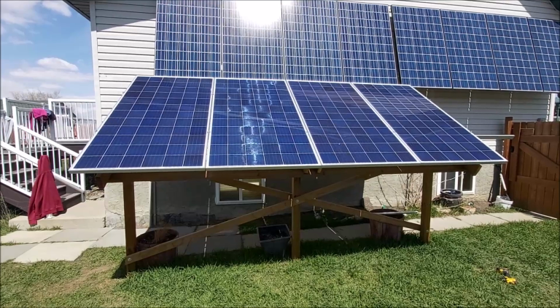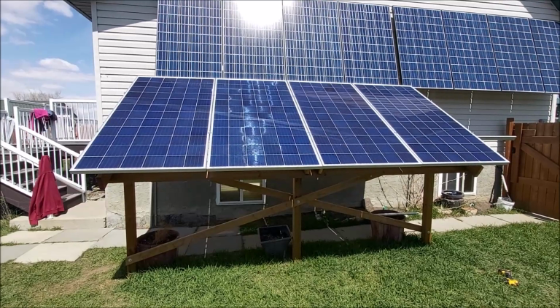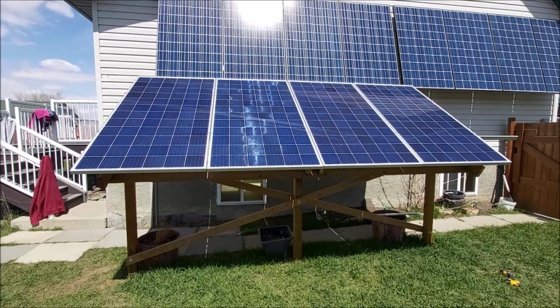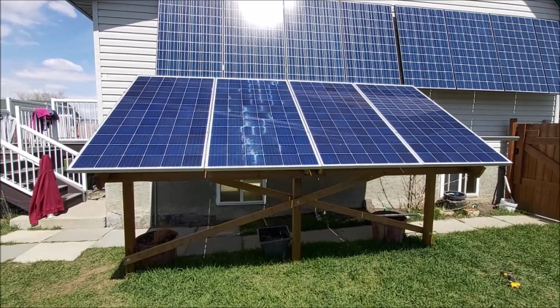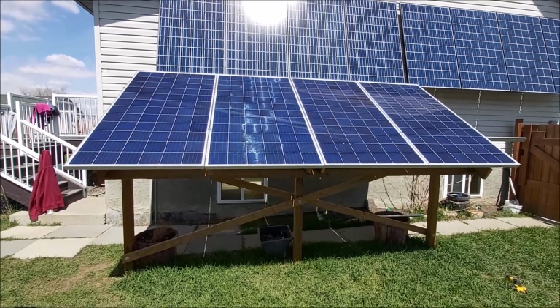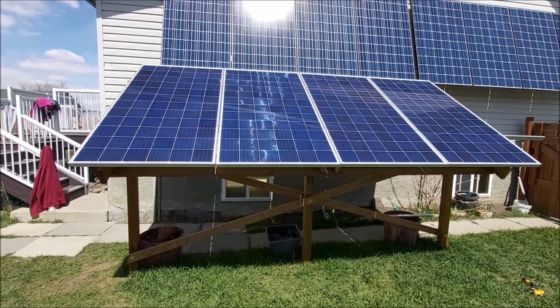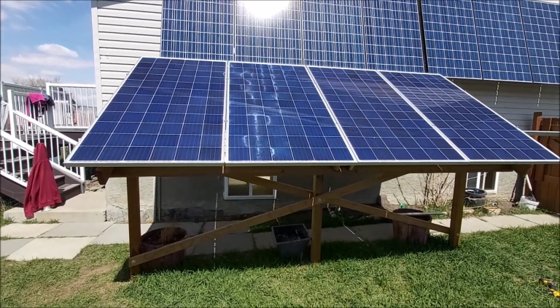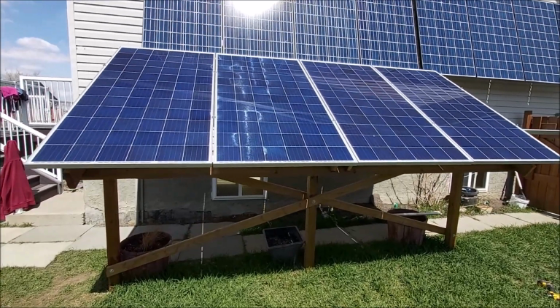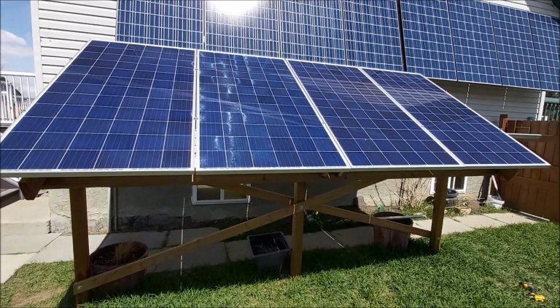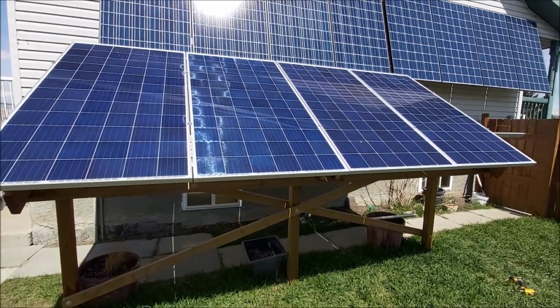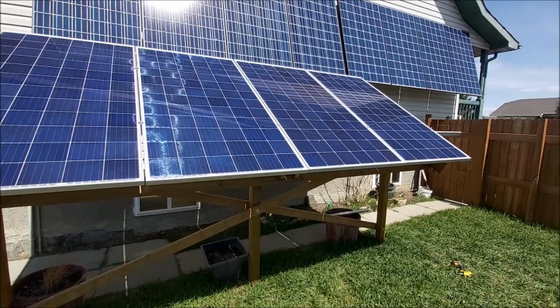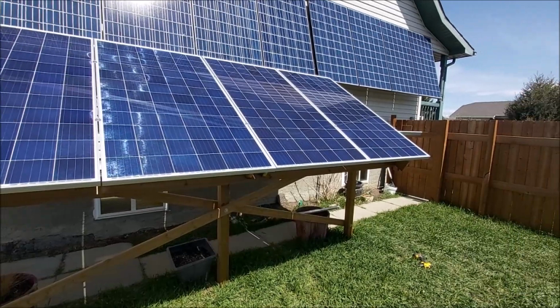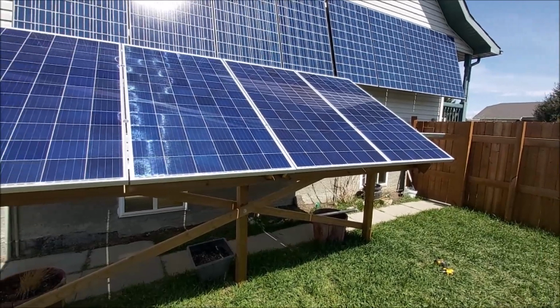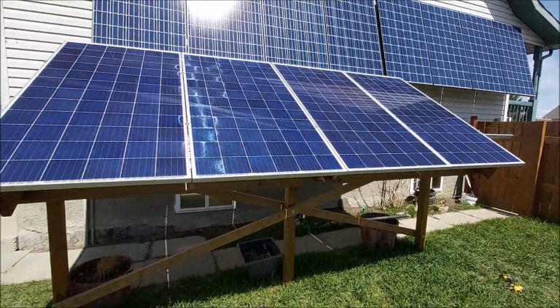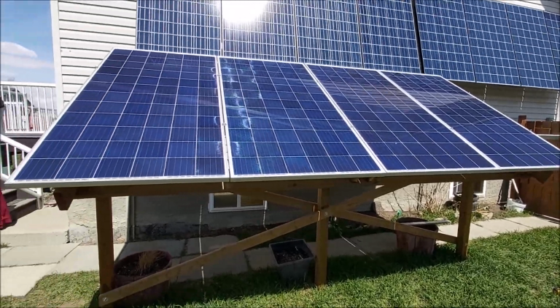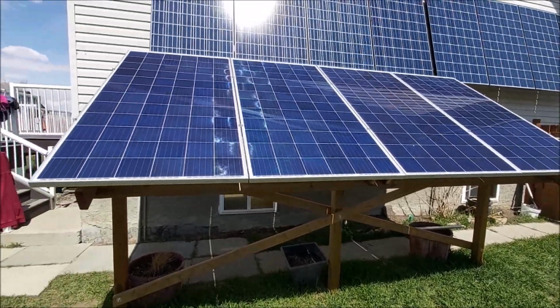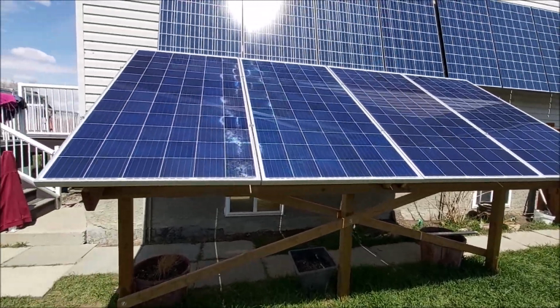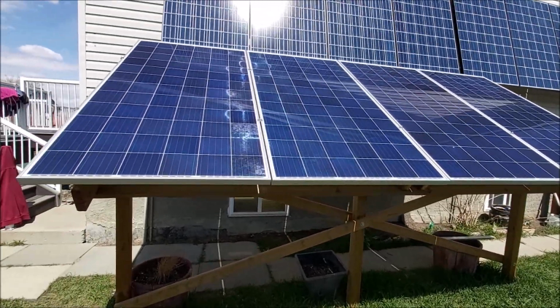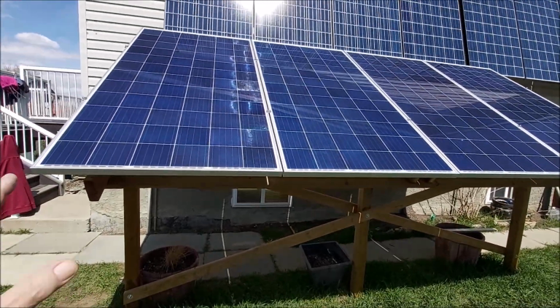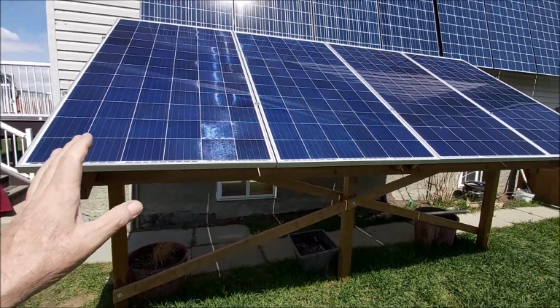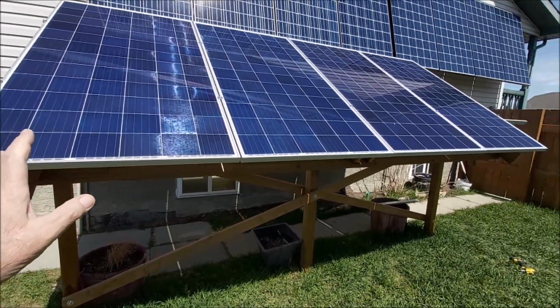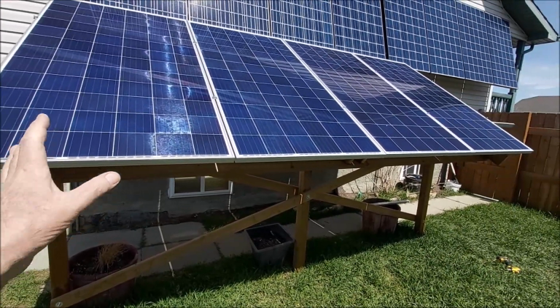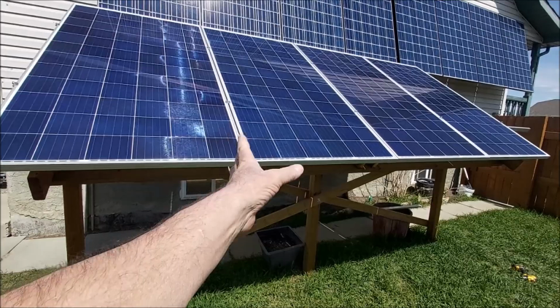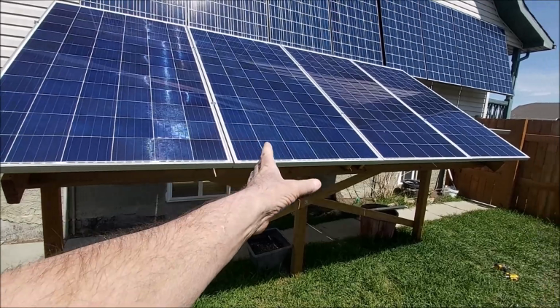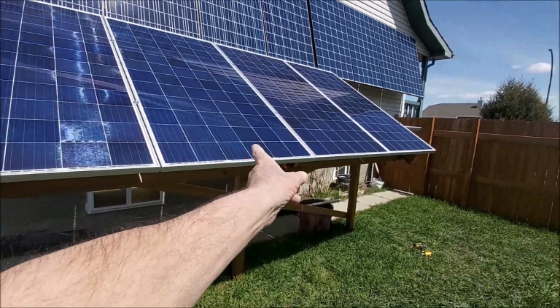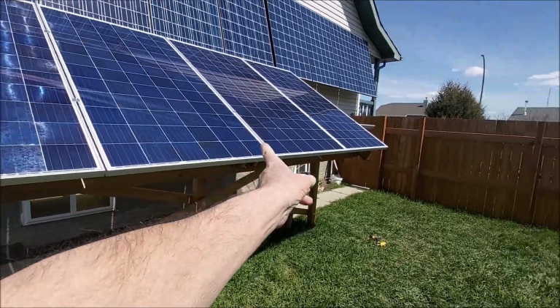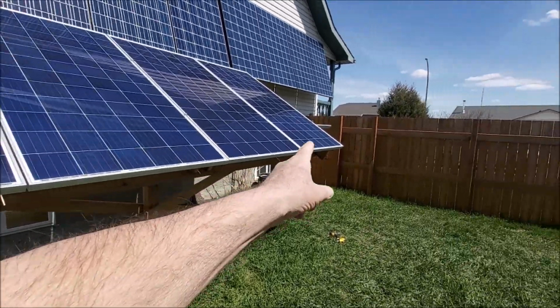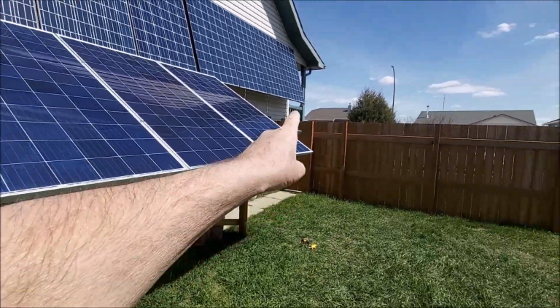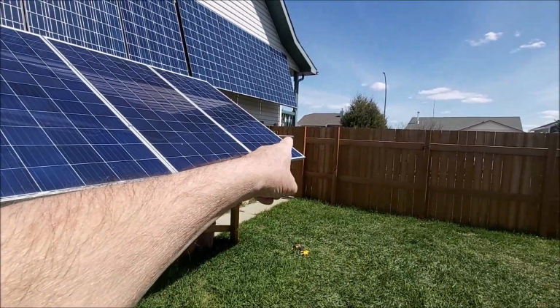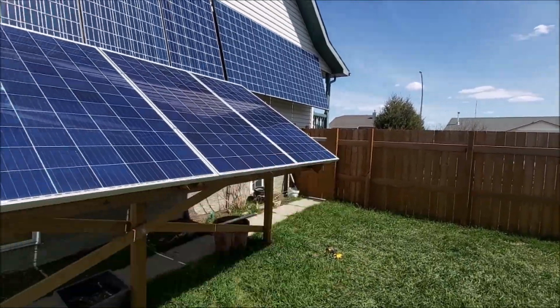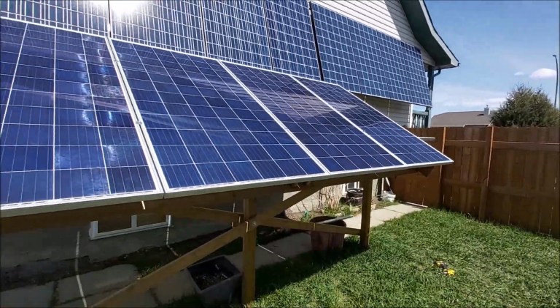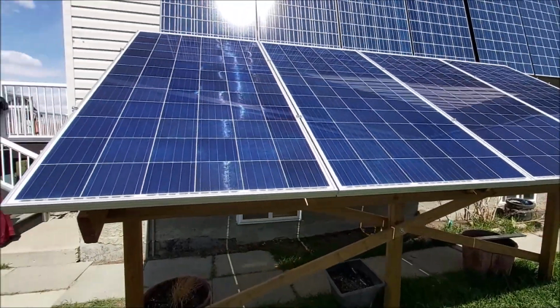These four 330-watt panels are coming off the rack today and going up for sale. They're six months old. The only reason I'm selling them is because I'm going with a bigger panel and I've extended my rails.